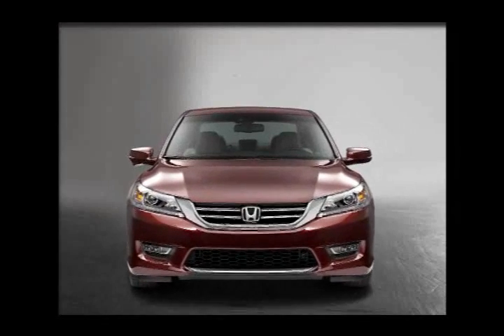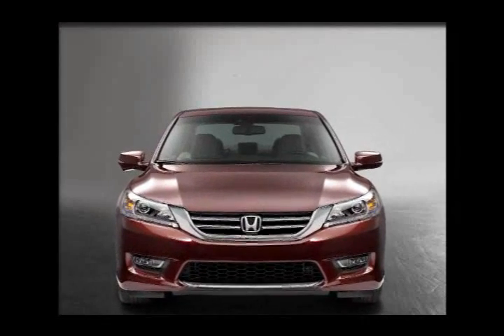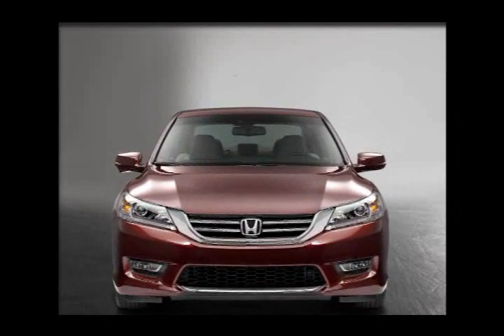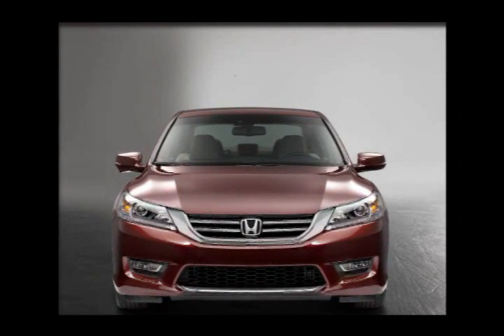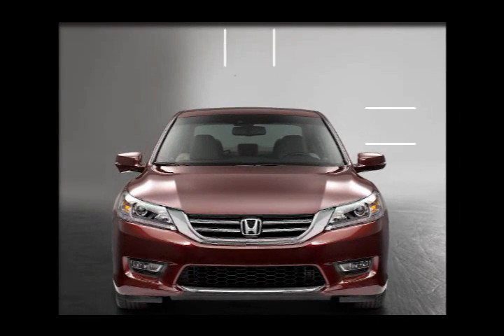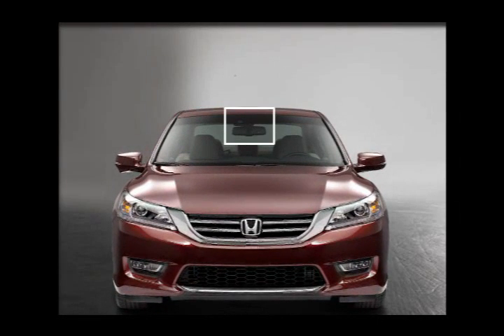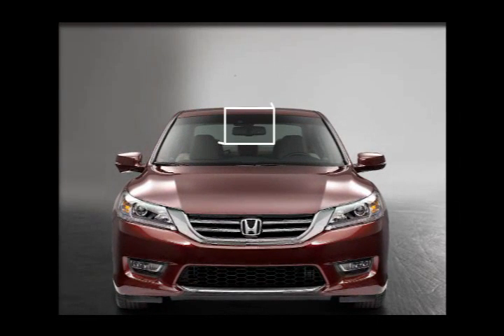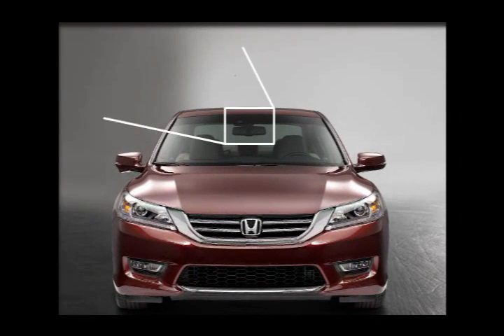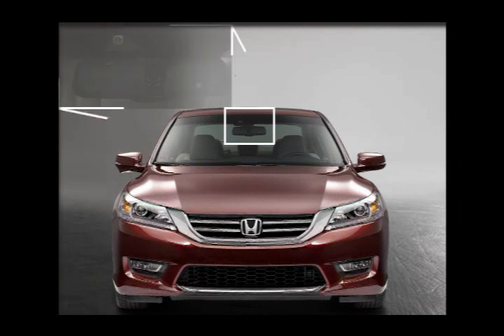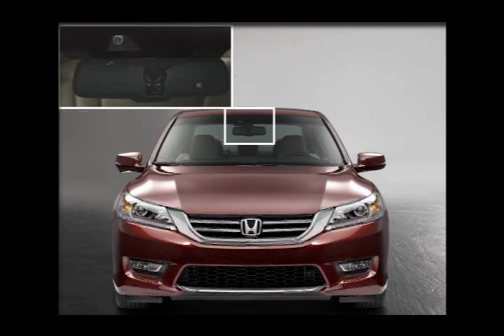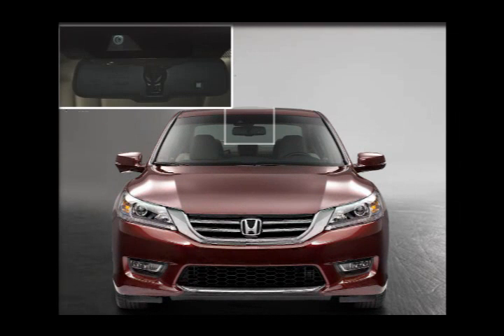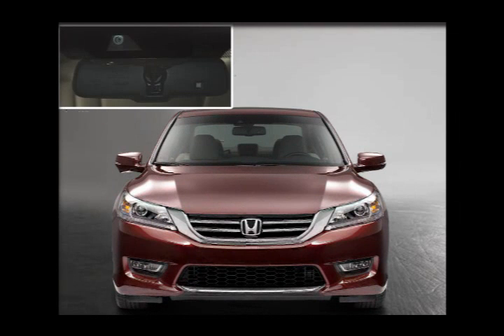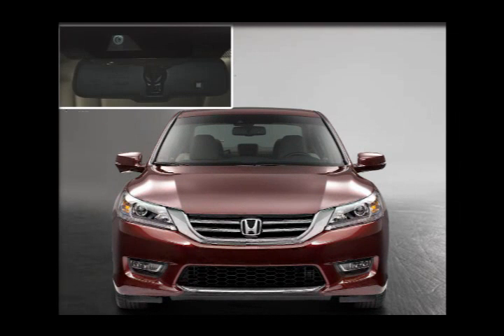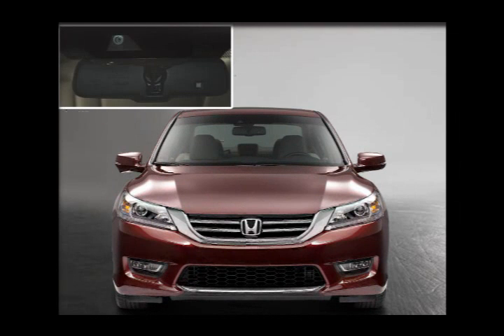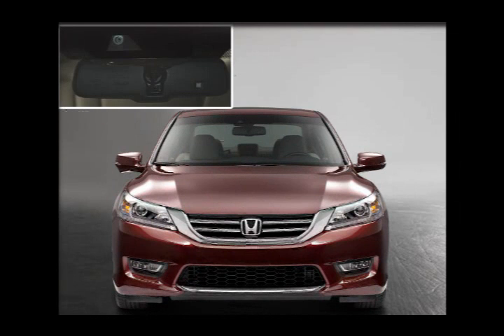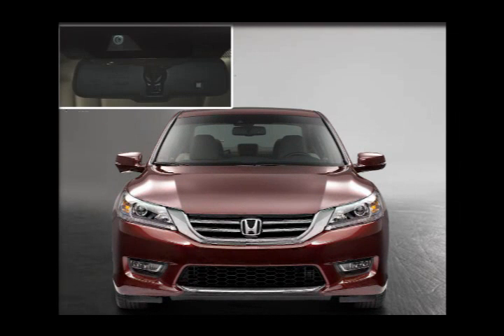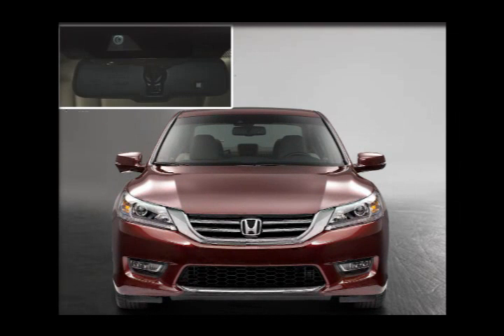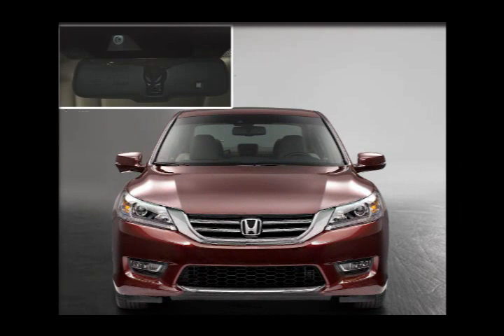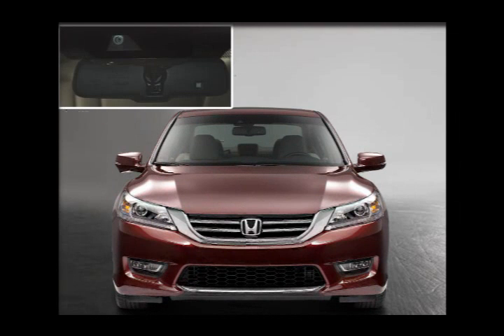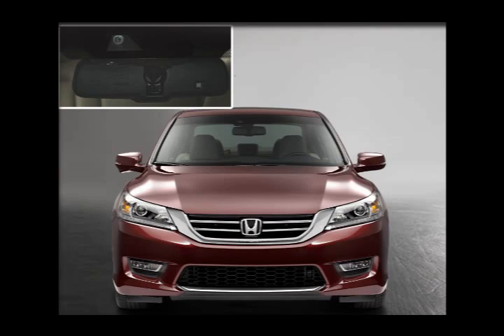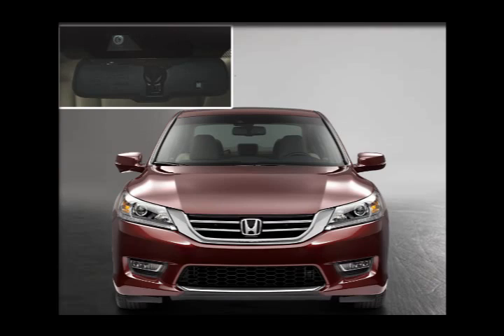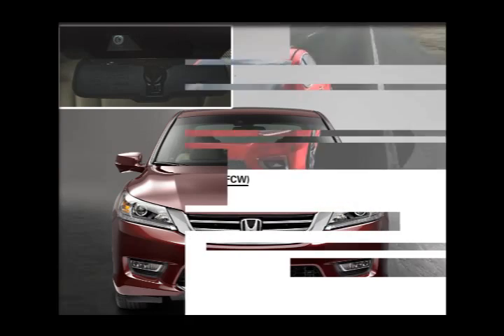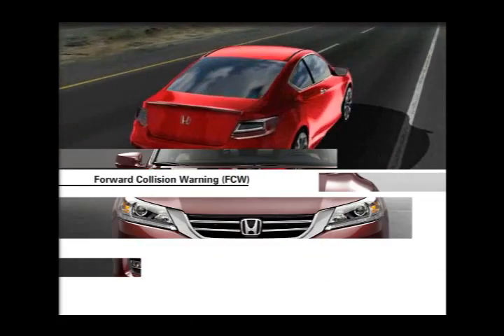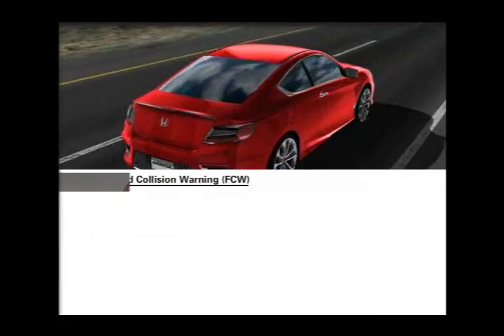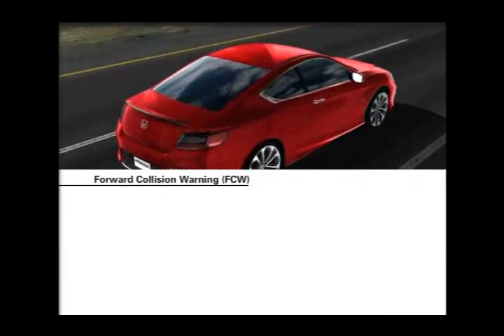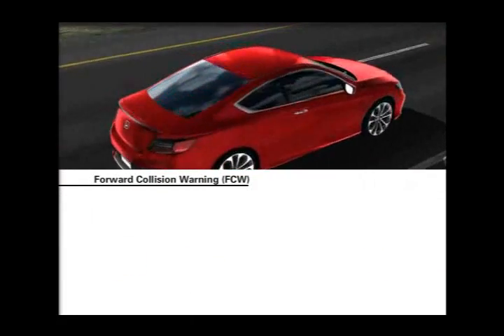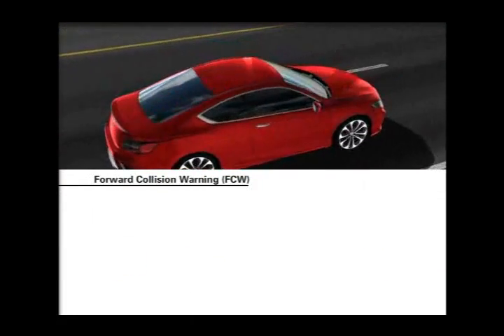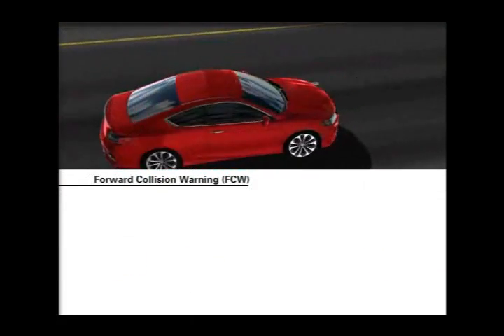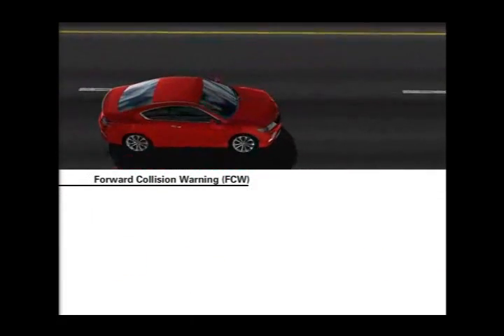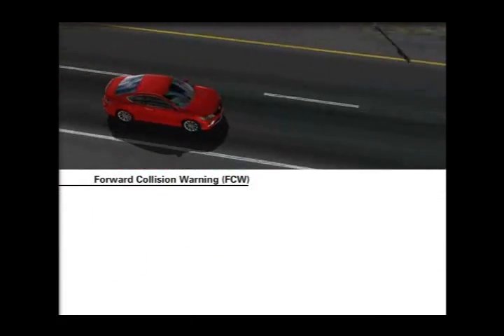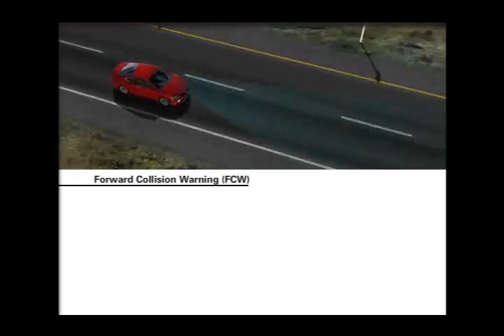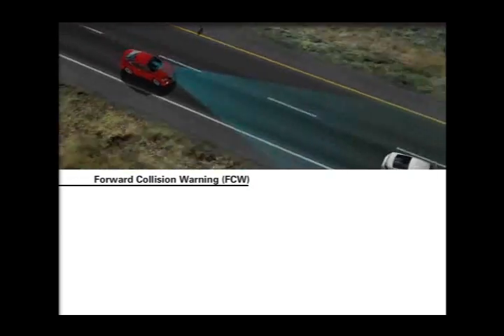FCW uses a camera mounted between the rearview mirror and the windshield to detect a possible frontal collision. If the system detects a vehicle in front of the car and determines that a collision may occur, it will trigger visual and audible alerts.